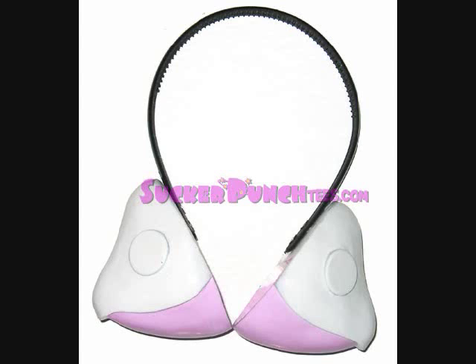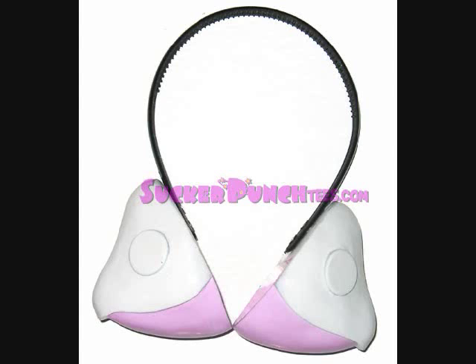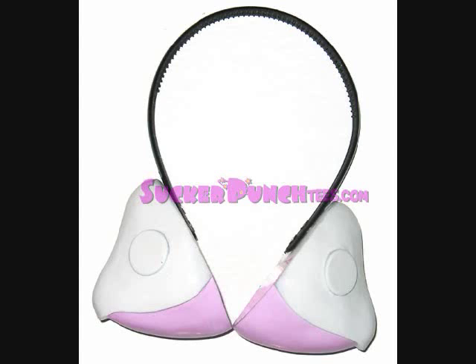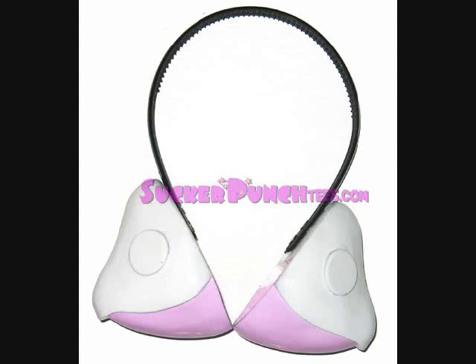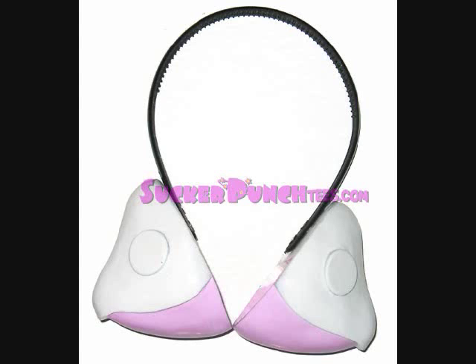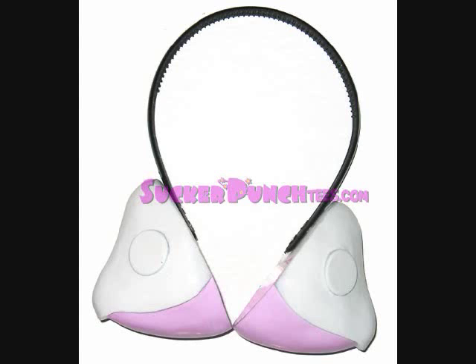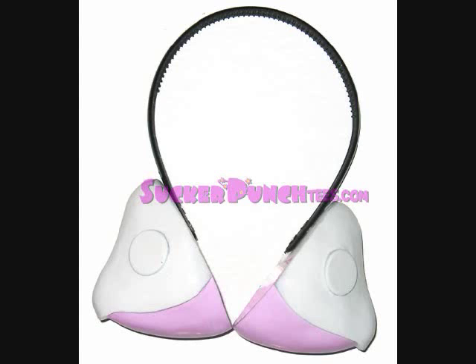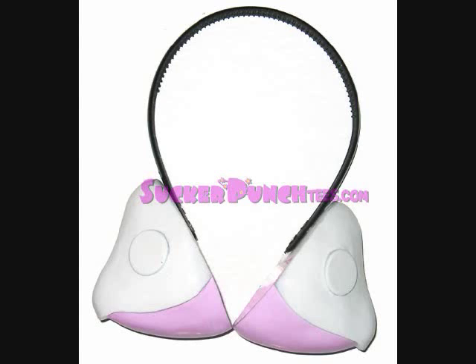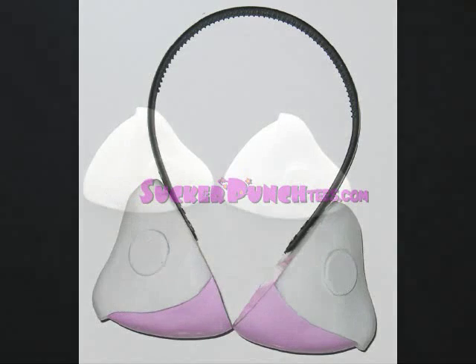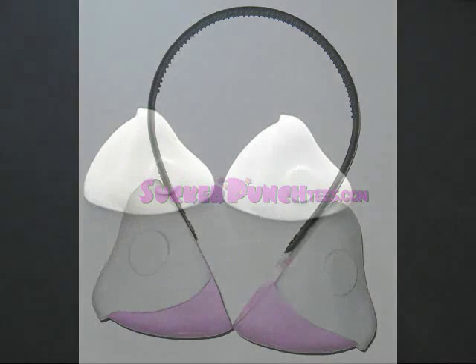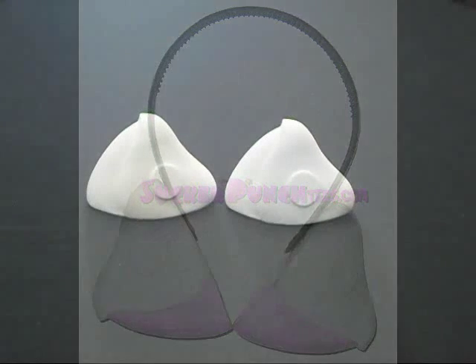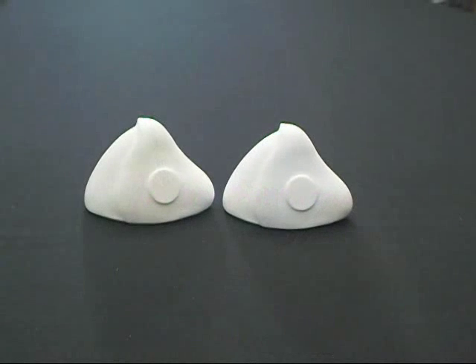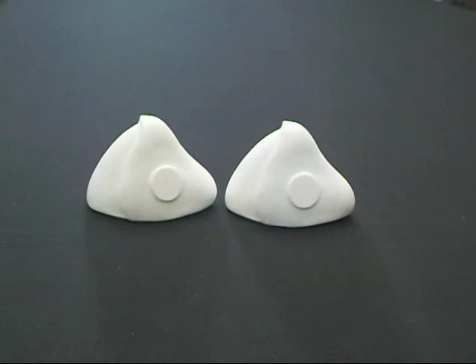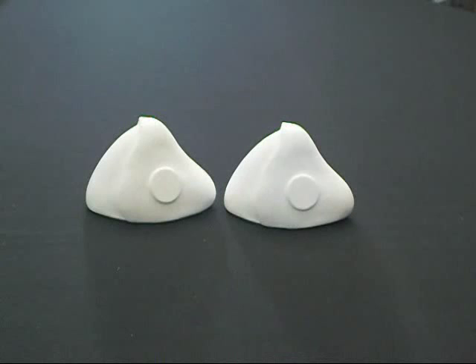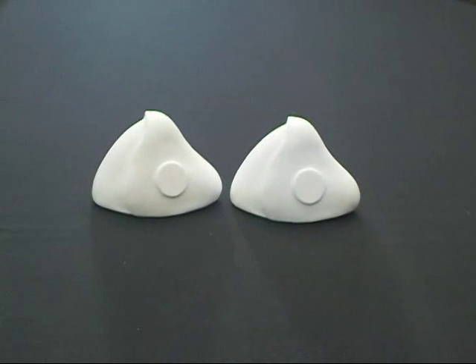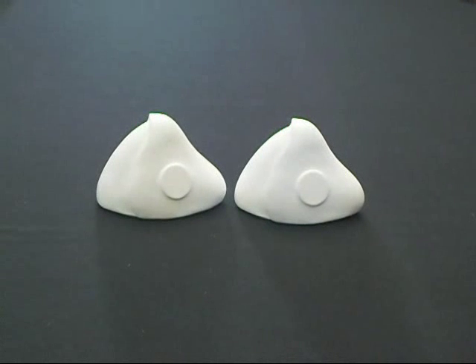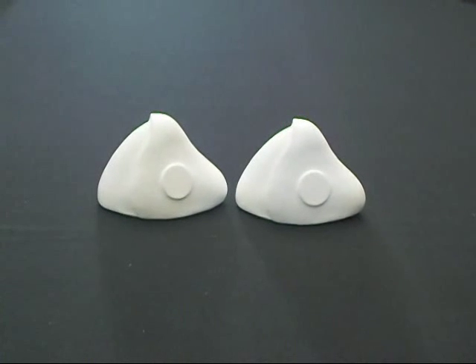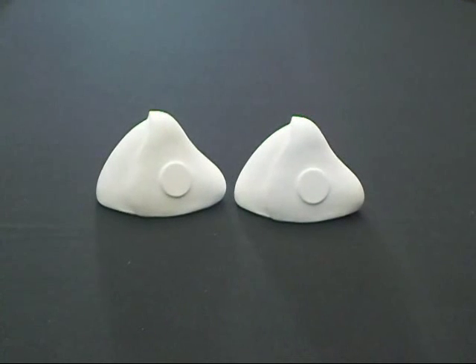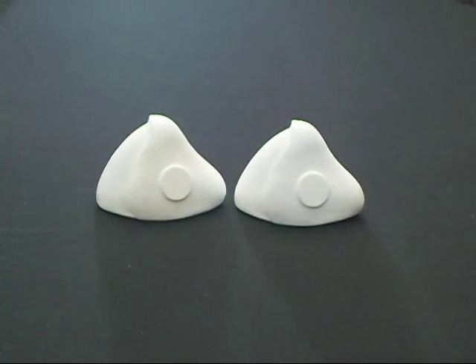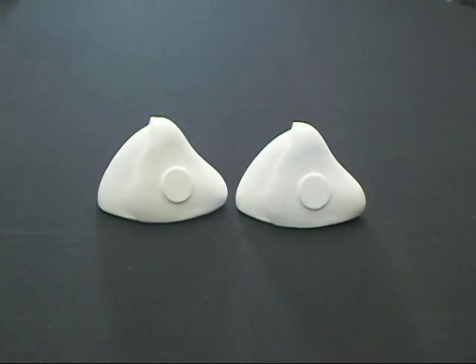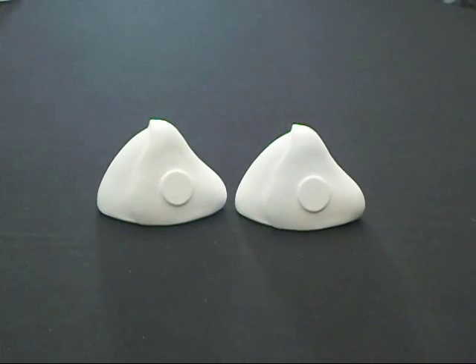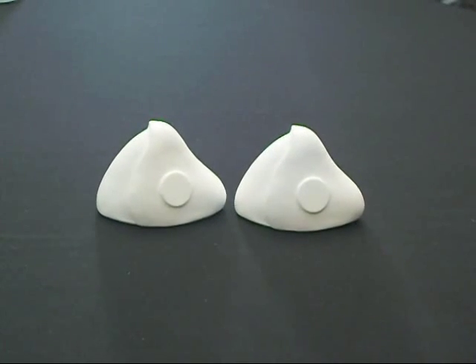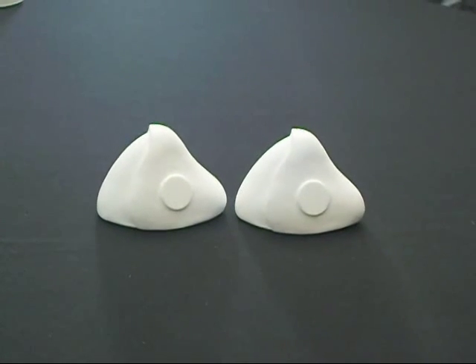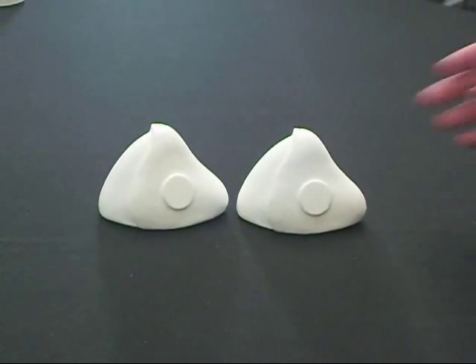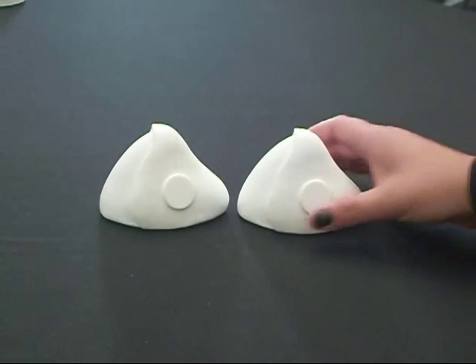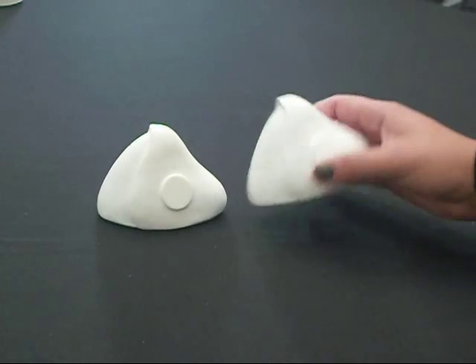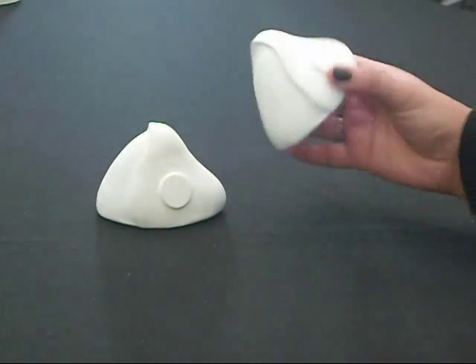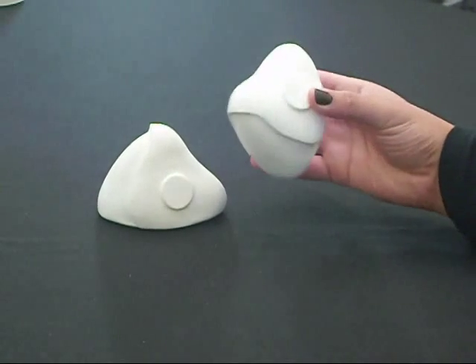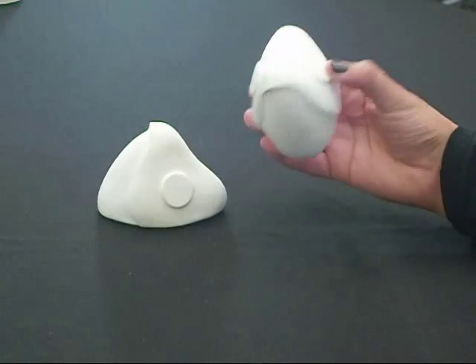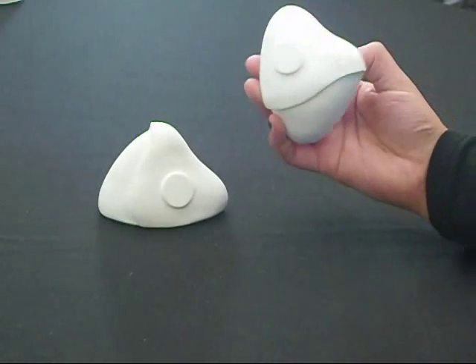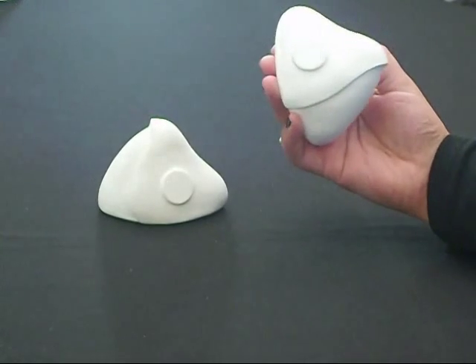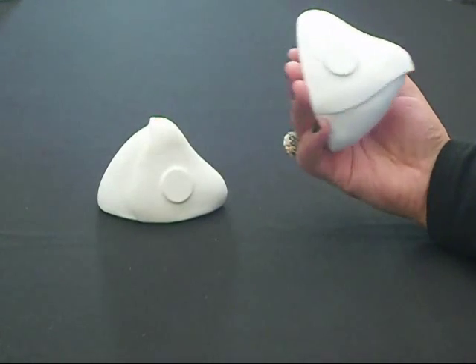If you purchase Chi ears from Chobits from our website SuckerPunchTees.com or SpoiledCherry.com, this is just a little tutorial to help you out with your cosplay and it shows you how to assemble them.